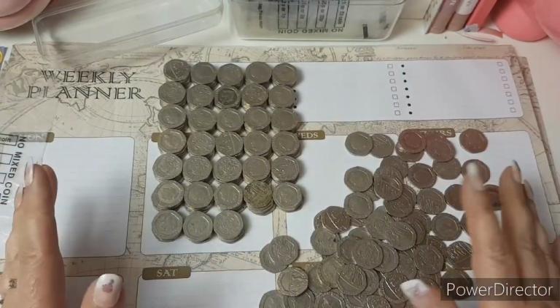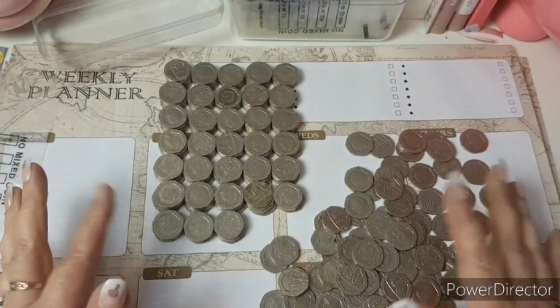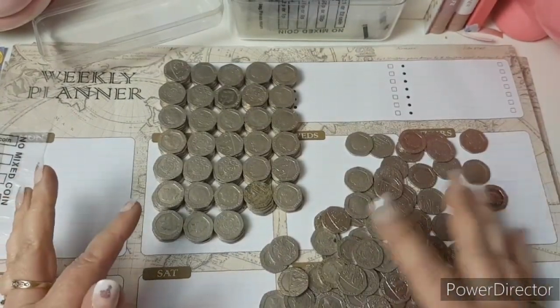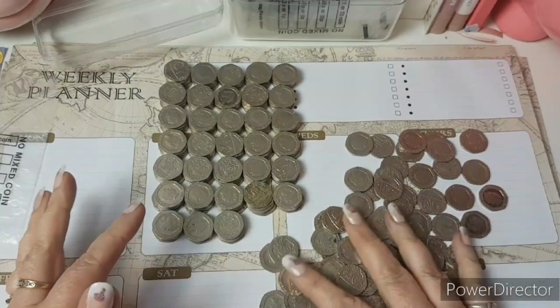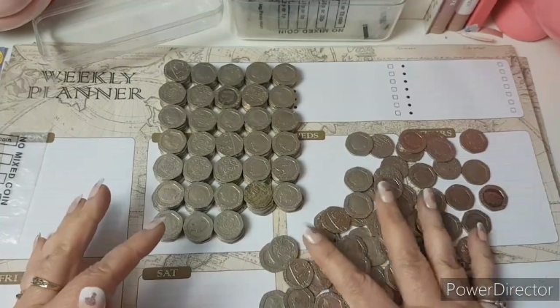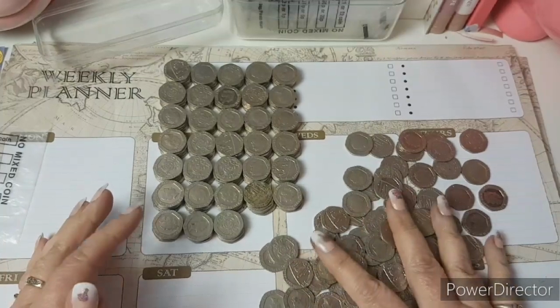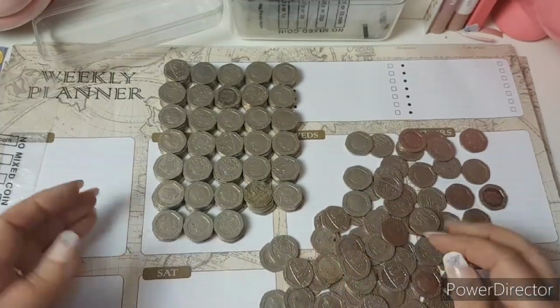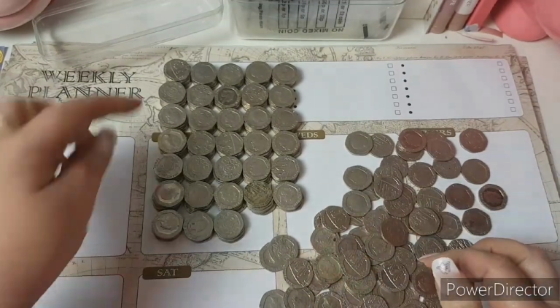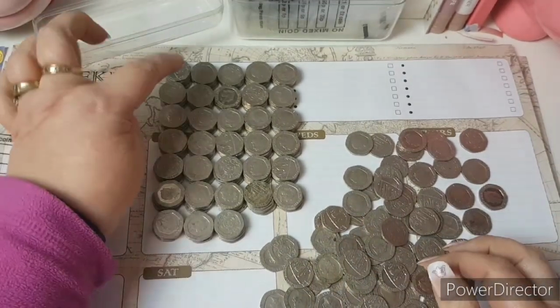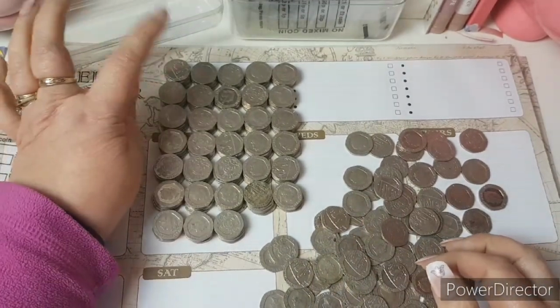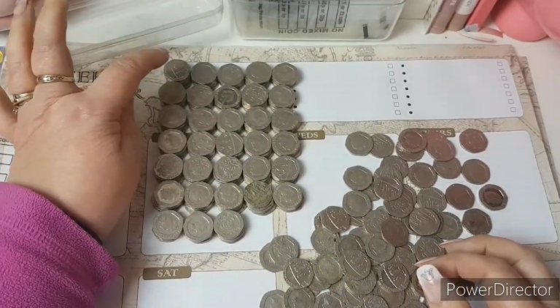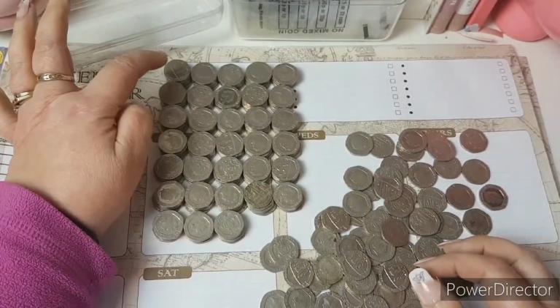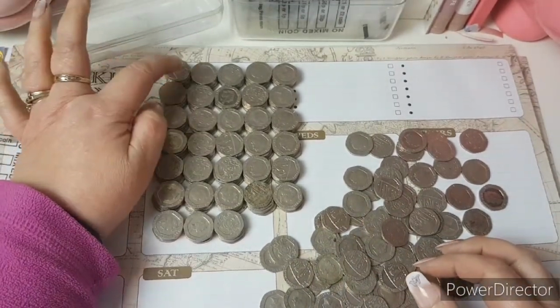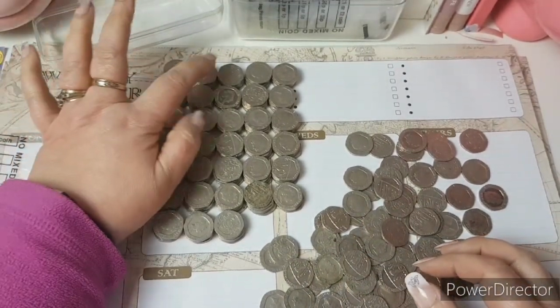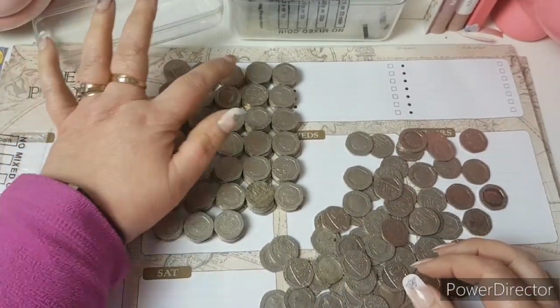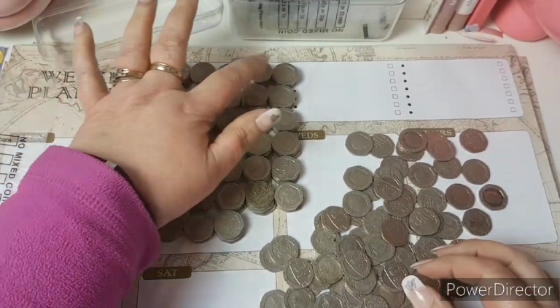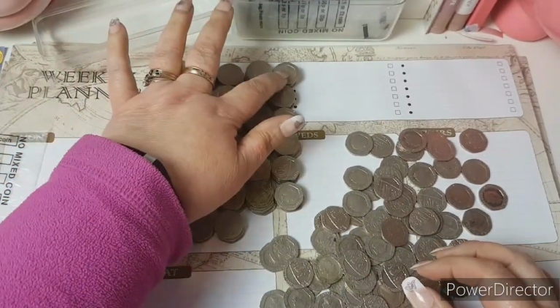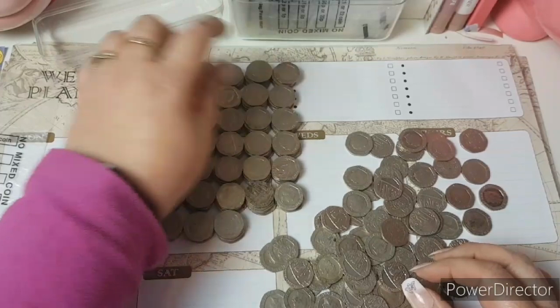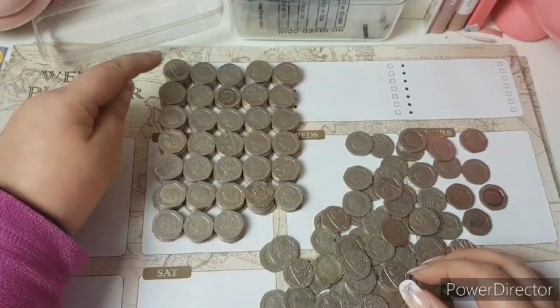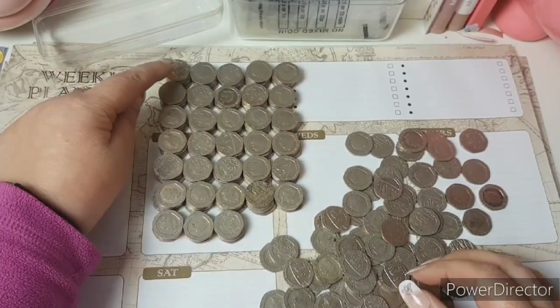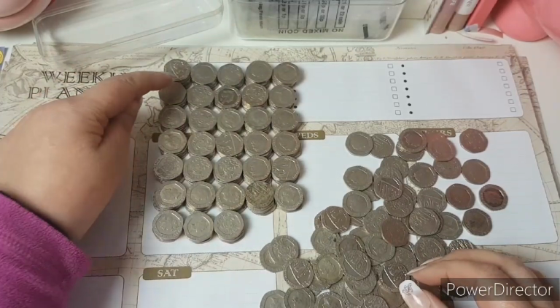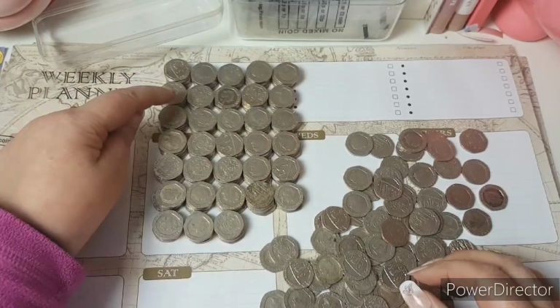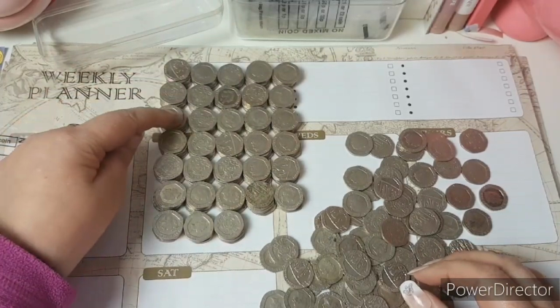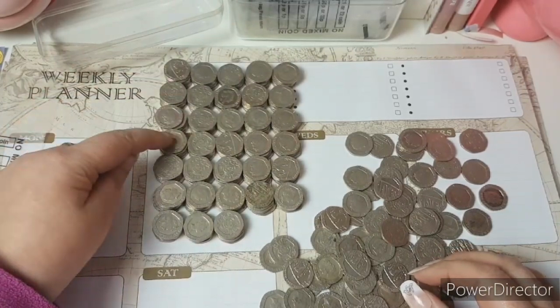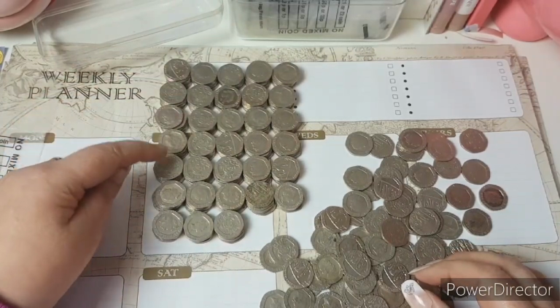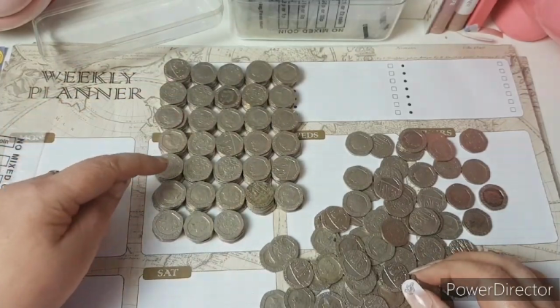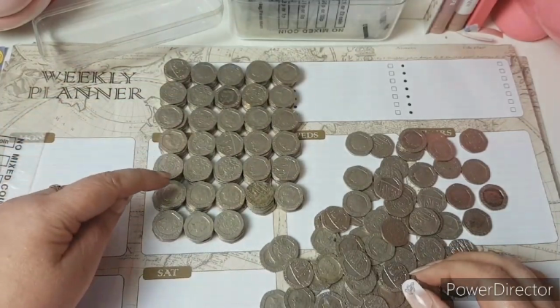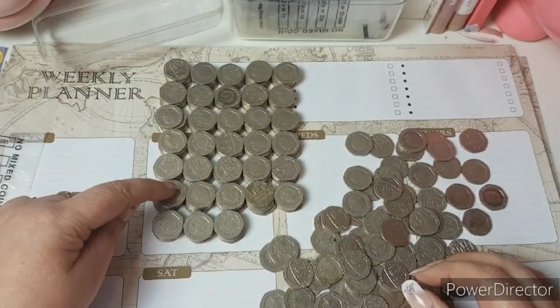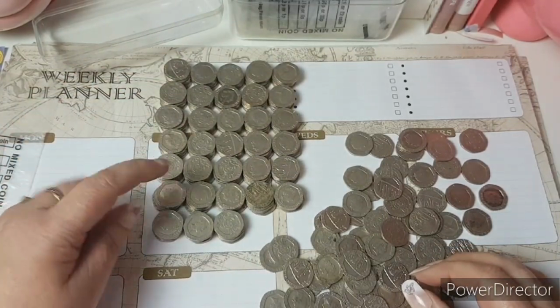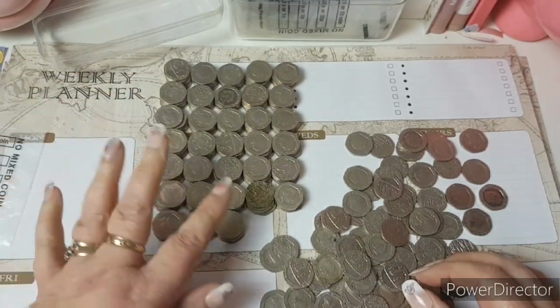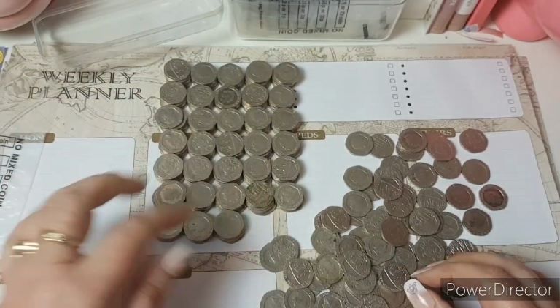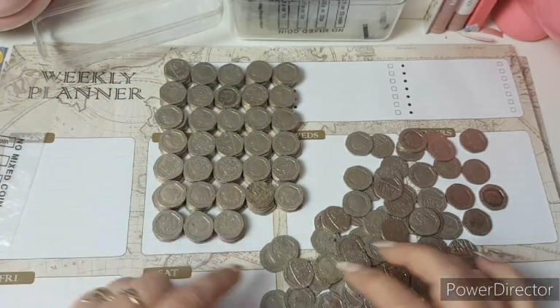So we've come so far, we've still got some more to do. They're in pounds so that's one, two, three, four, five... ten, fifteen, twenty, twenty-five, thirty and we're still going.